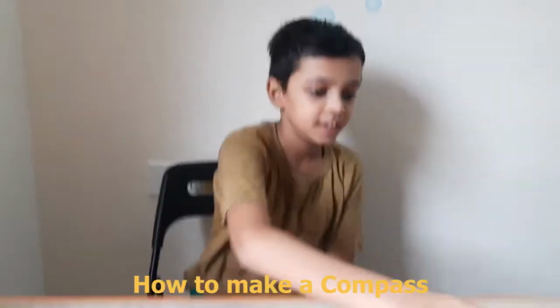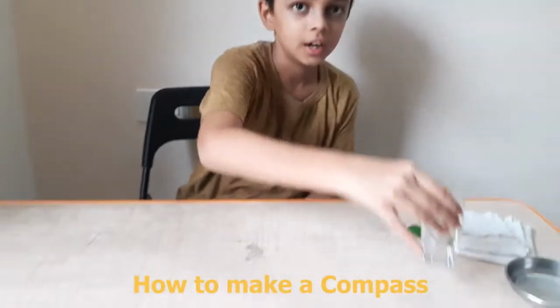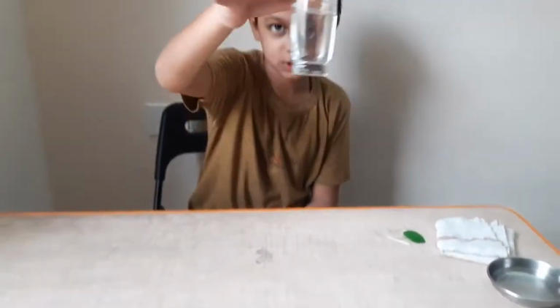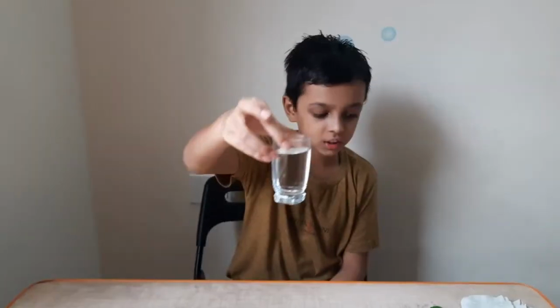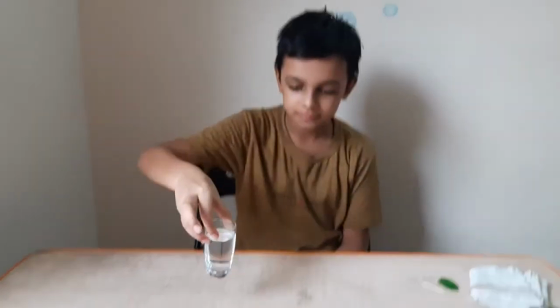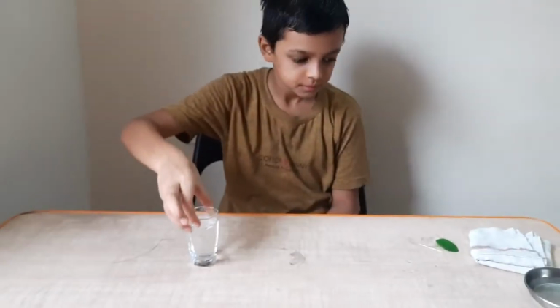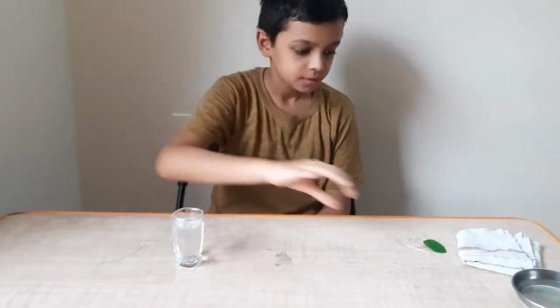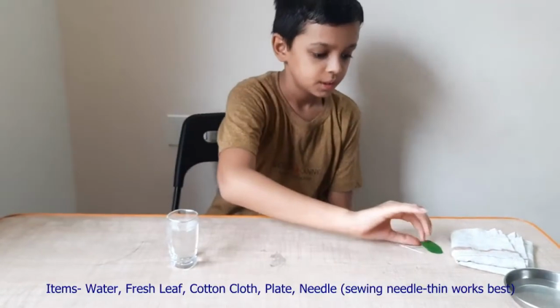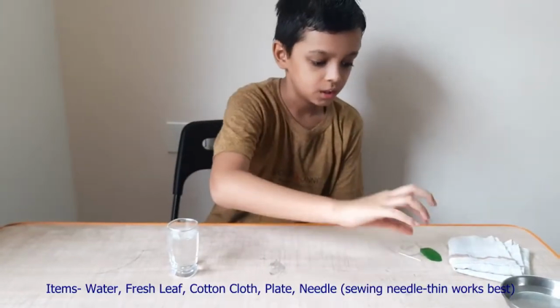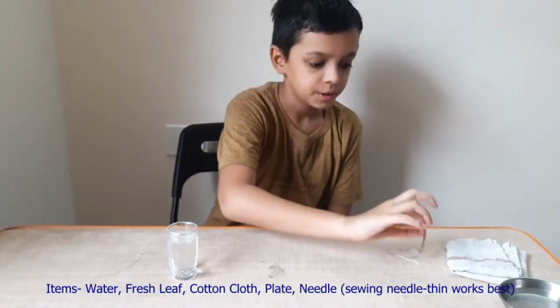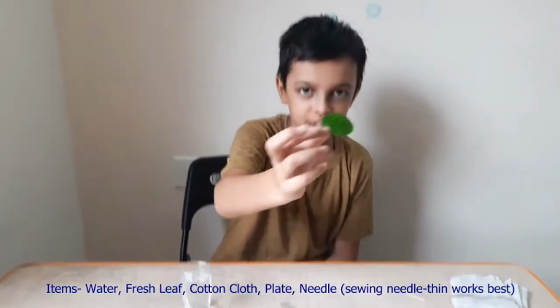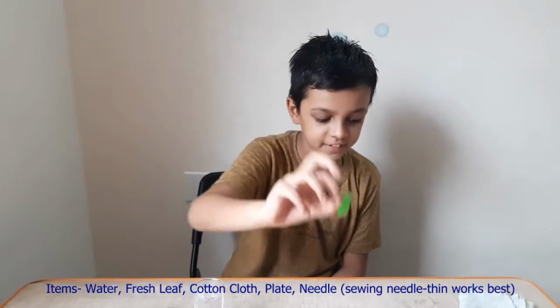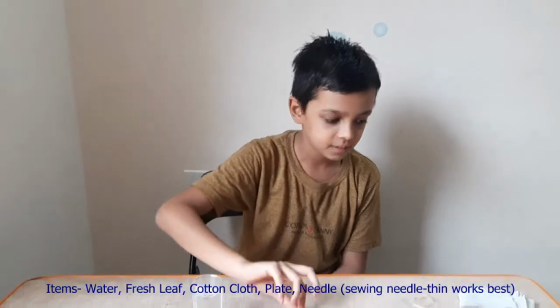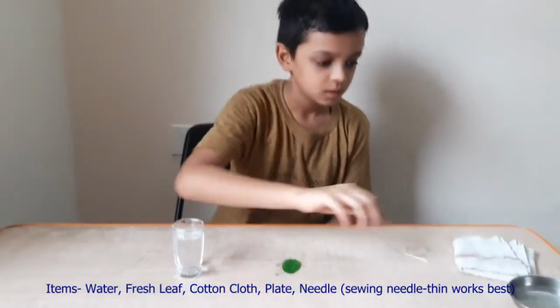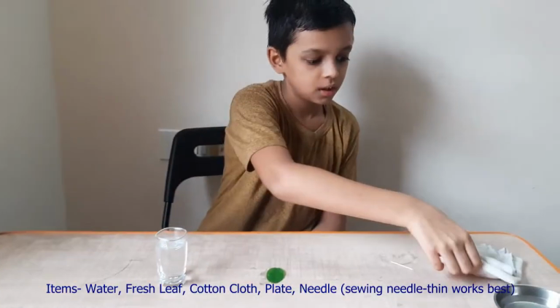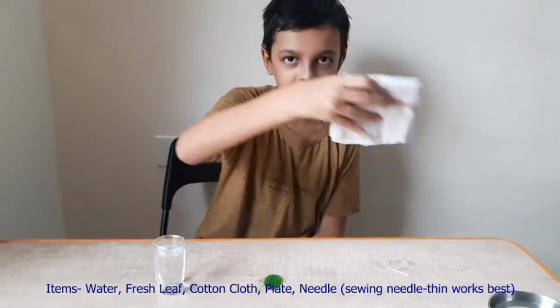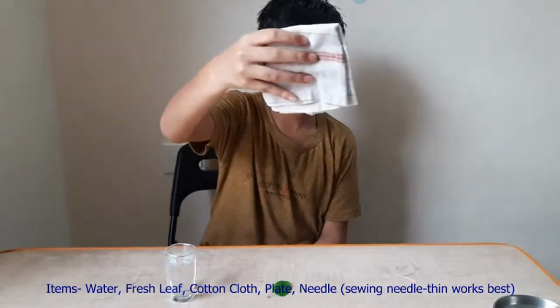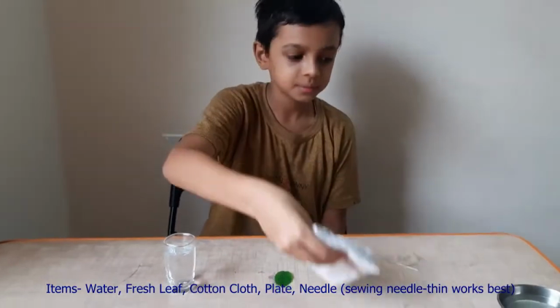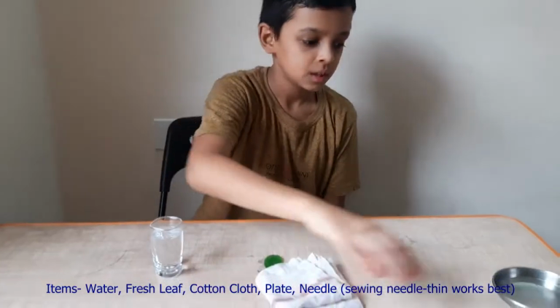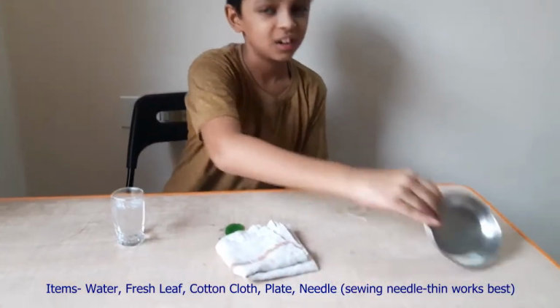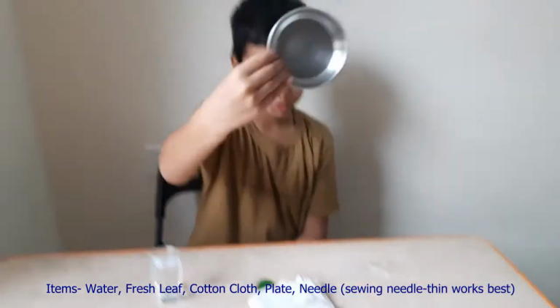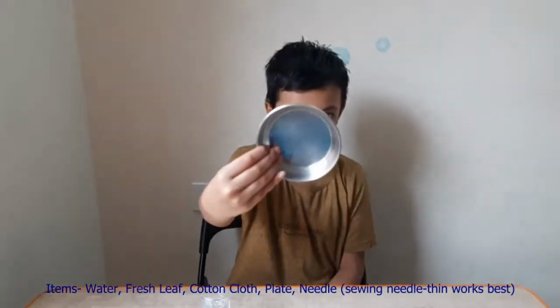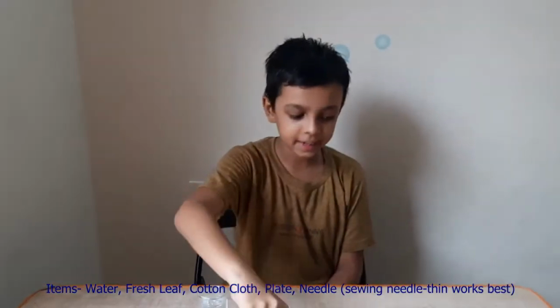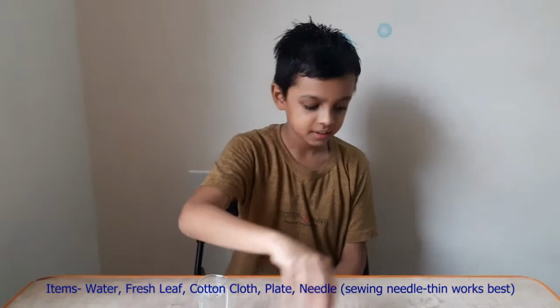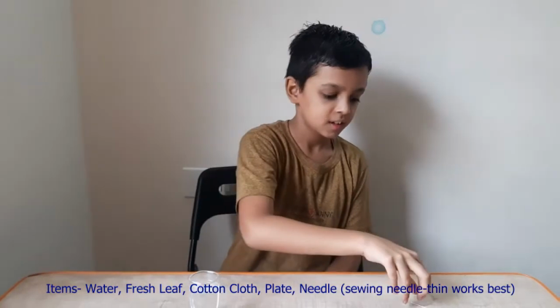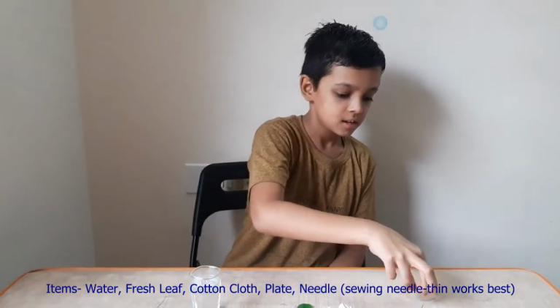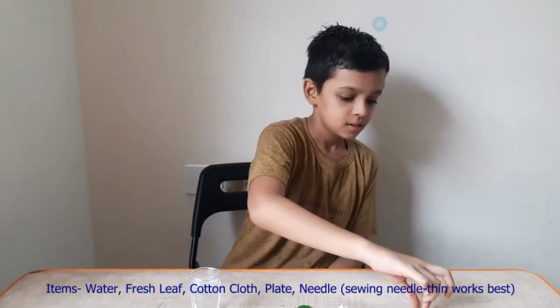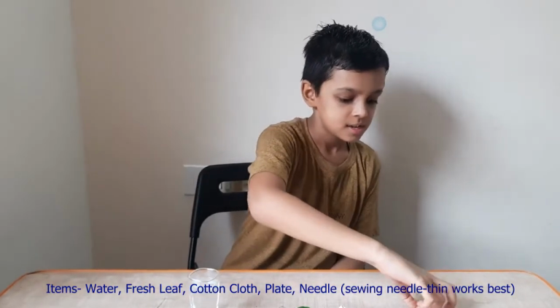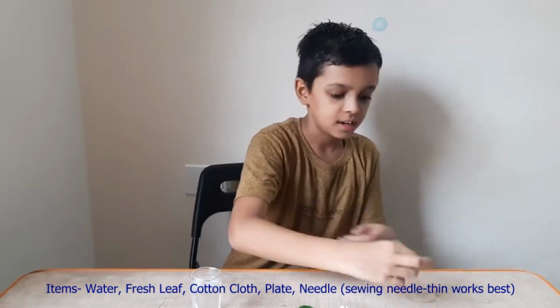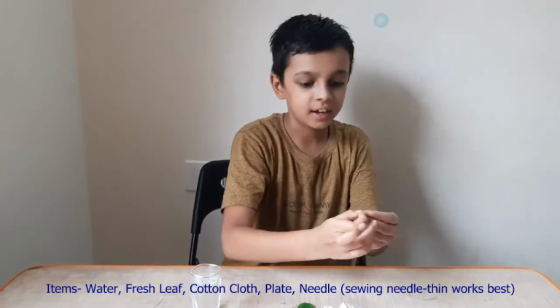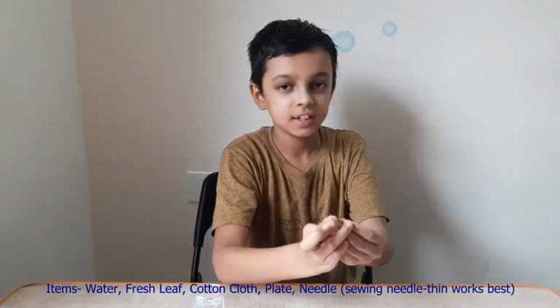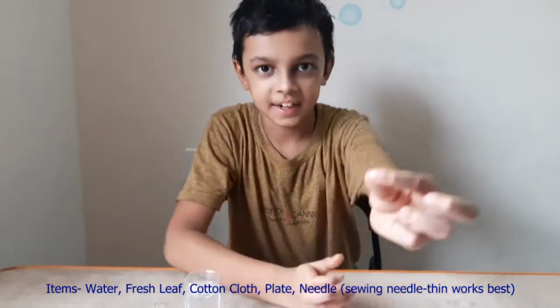For that we need a glass of water, a fresh leaf, a cotton cloth, a small plate, and a needle.